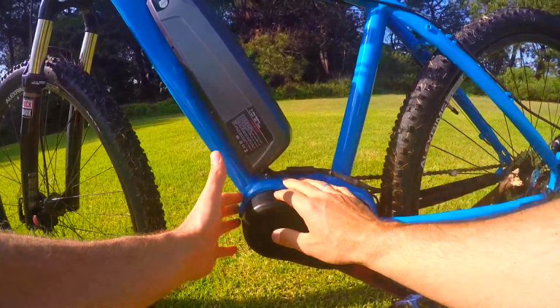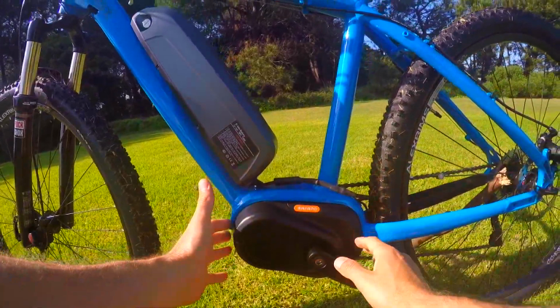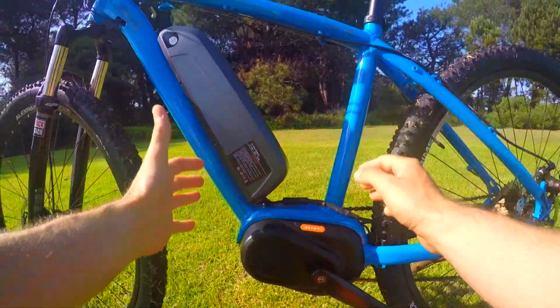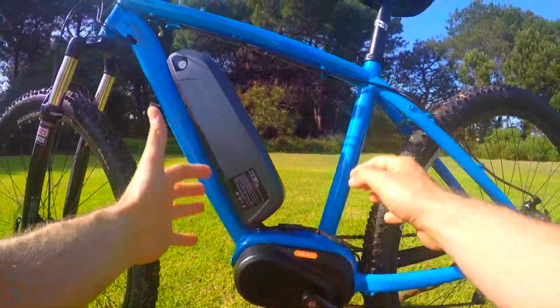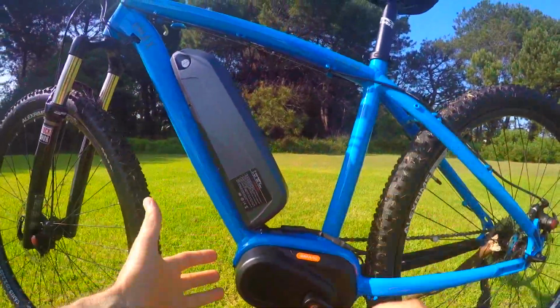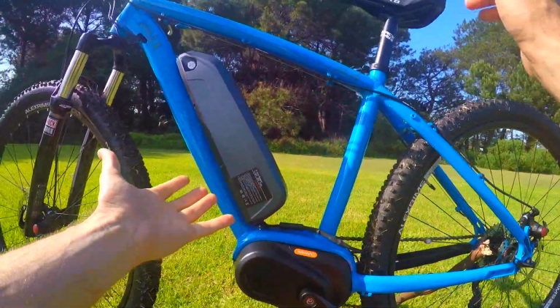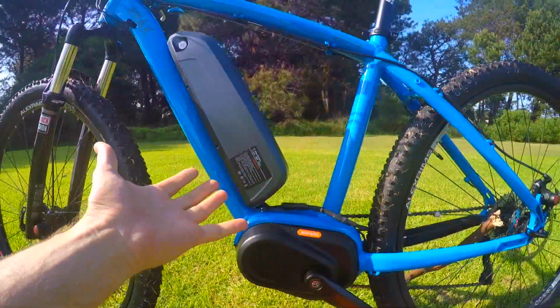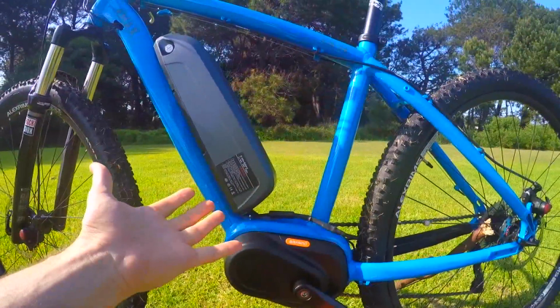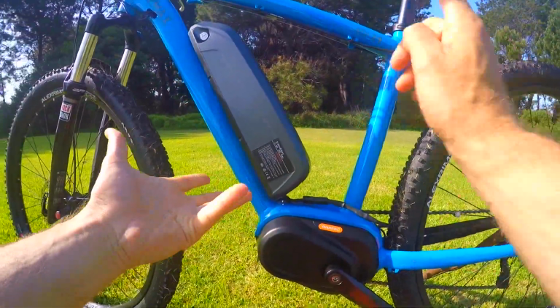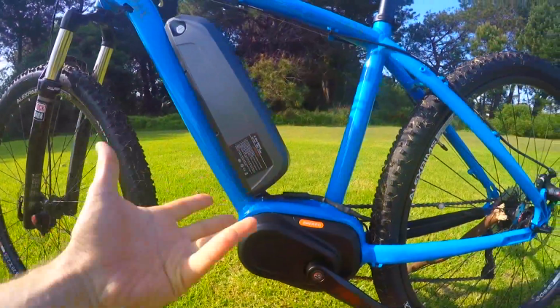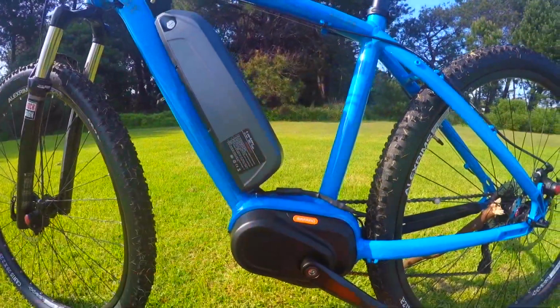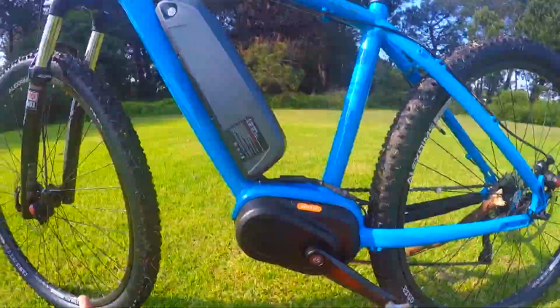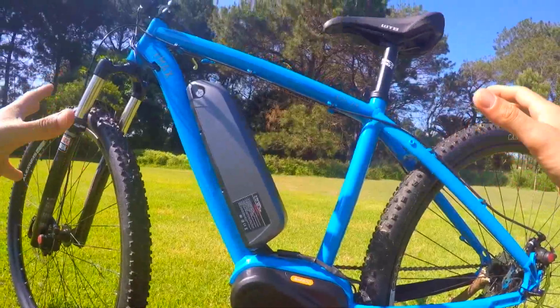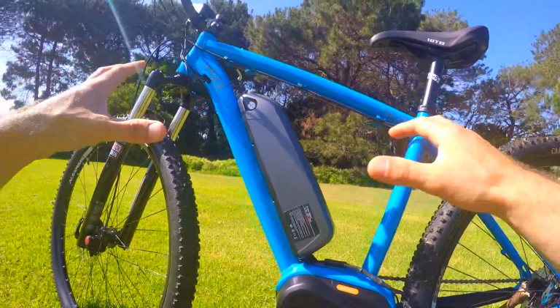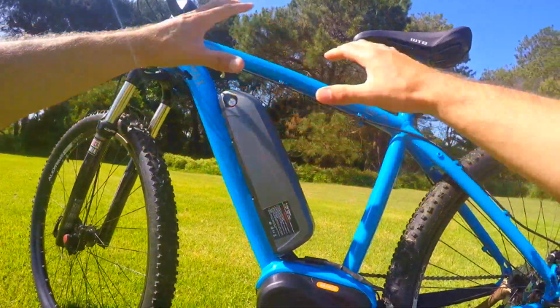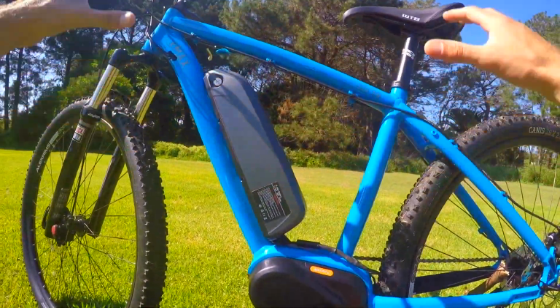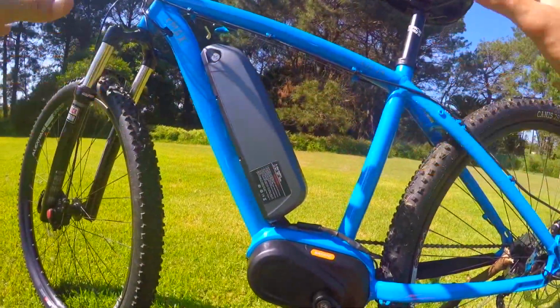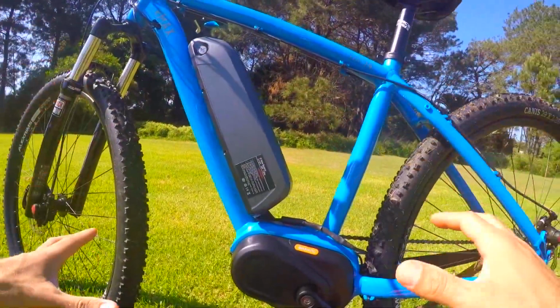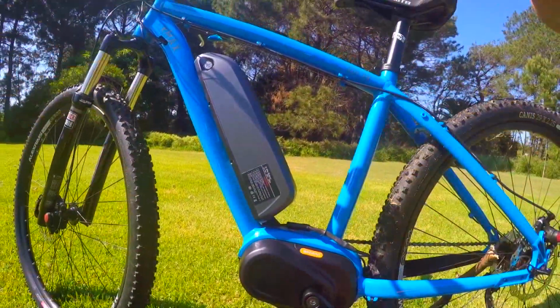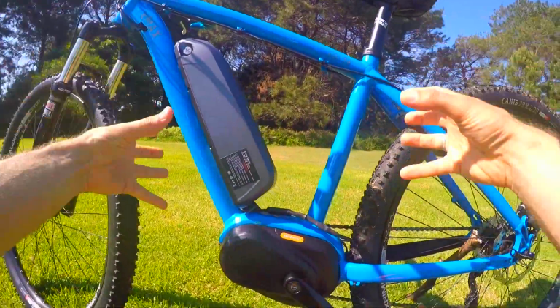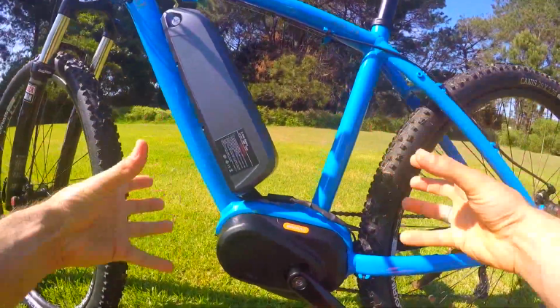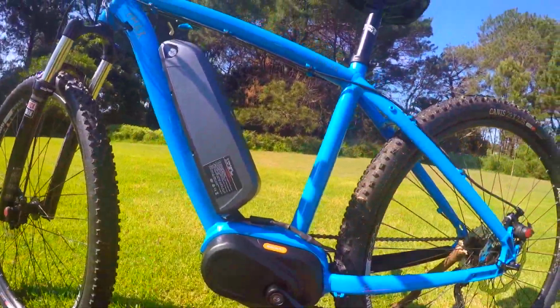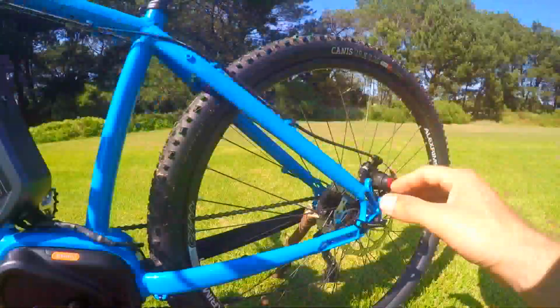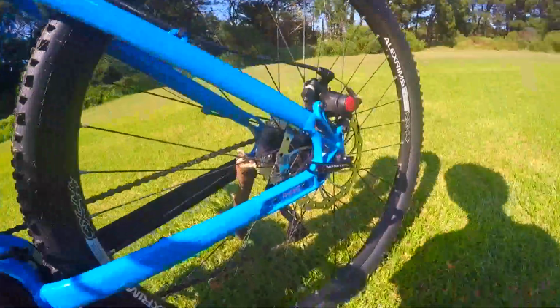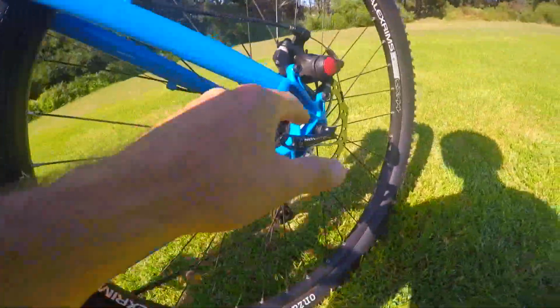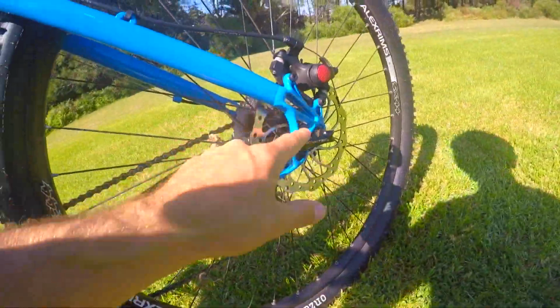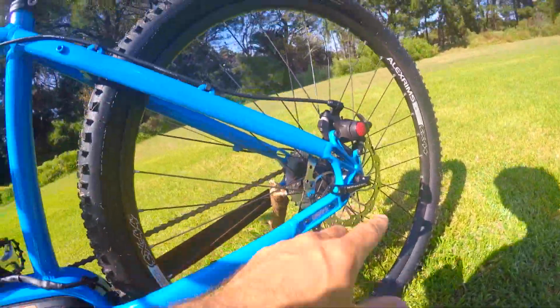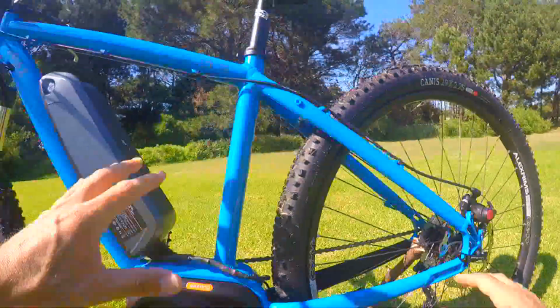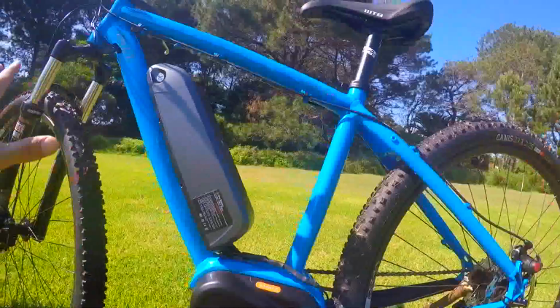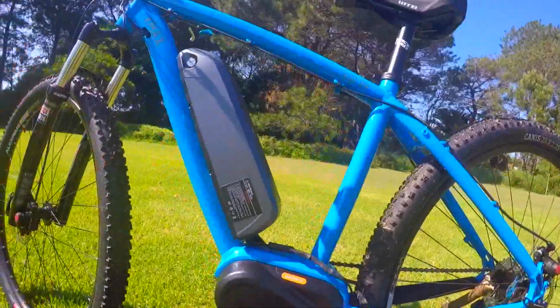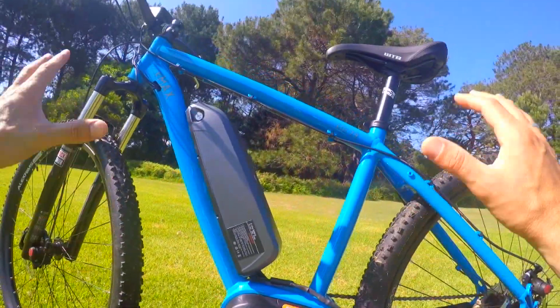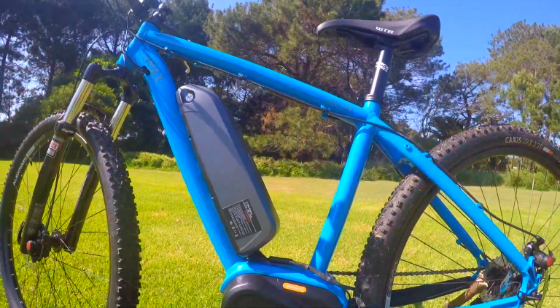This is a special fitting for a particular mid-drive — Yamaha has a different fitting, Bosch has a different fitting. It's pretty flashy. I did off-road test this; it's a really strong frame made in Taiwan, lightweight alloy 6069 type of alloy.